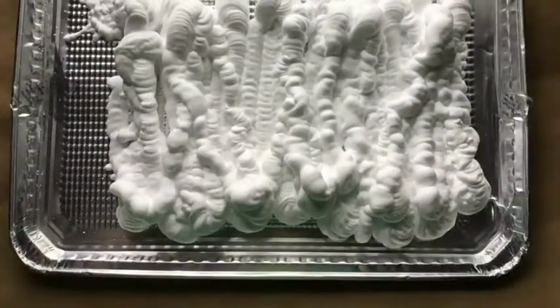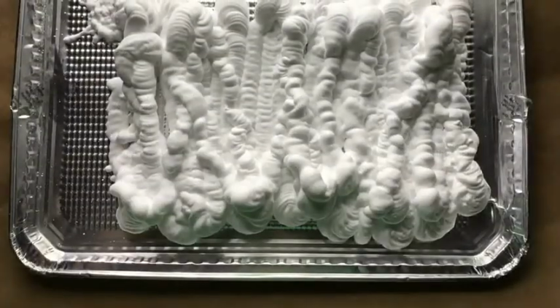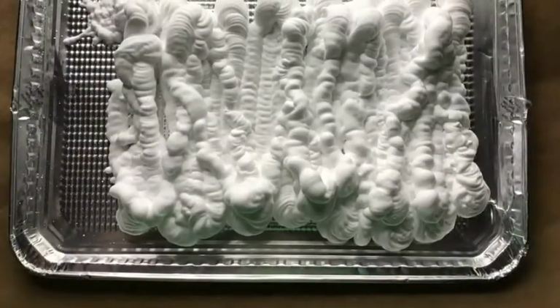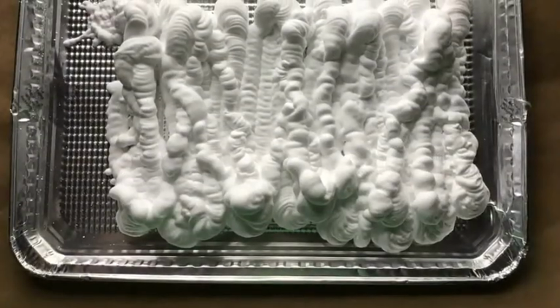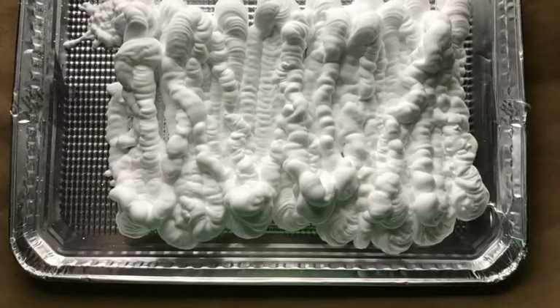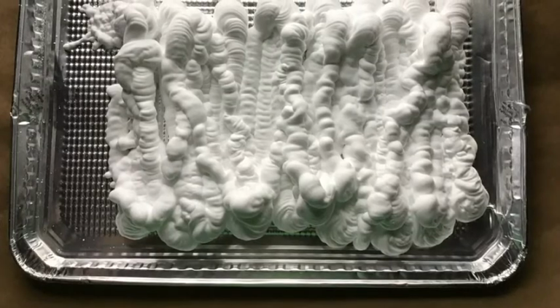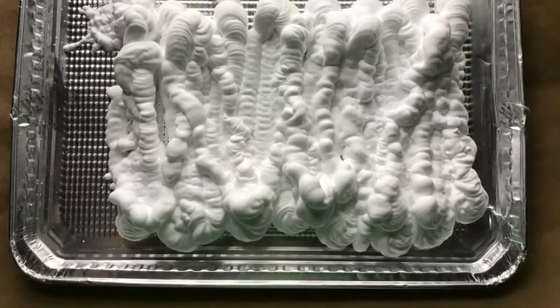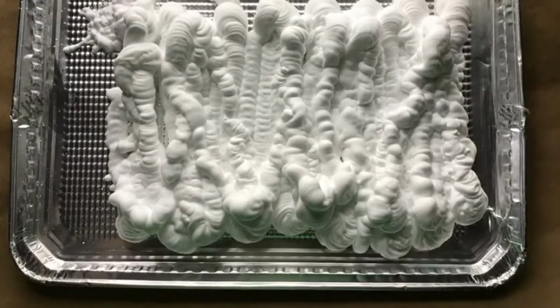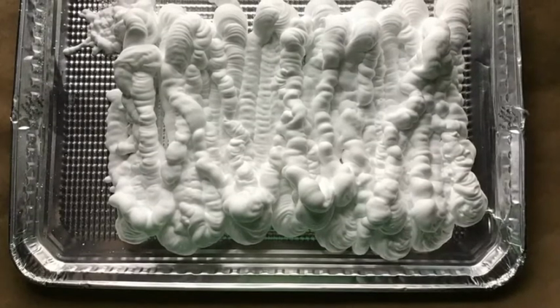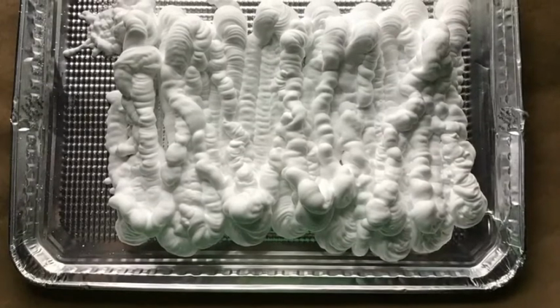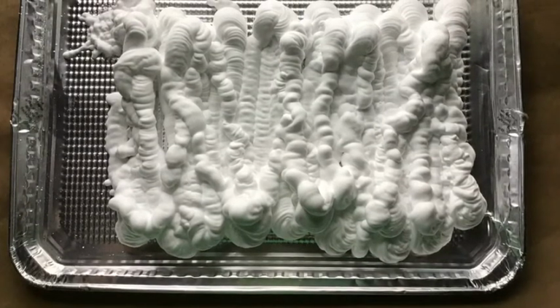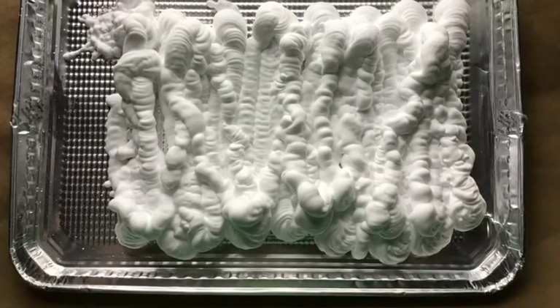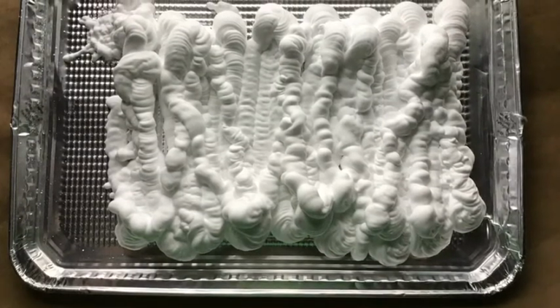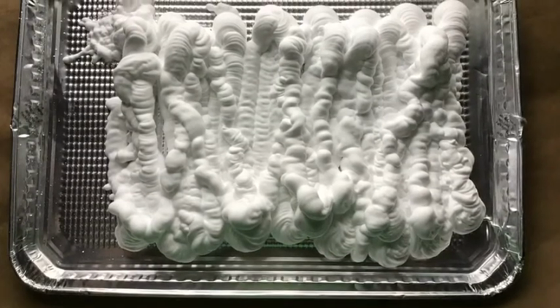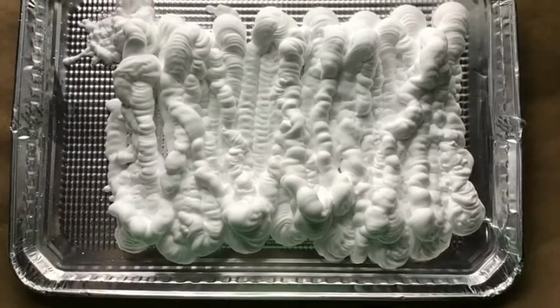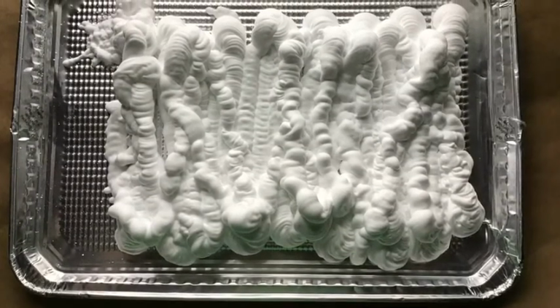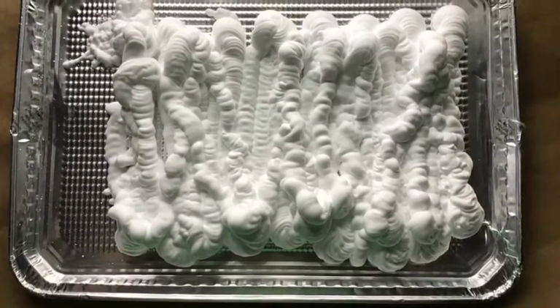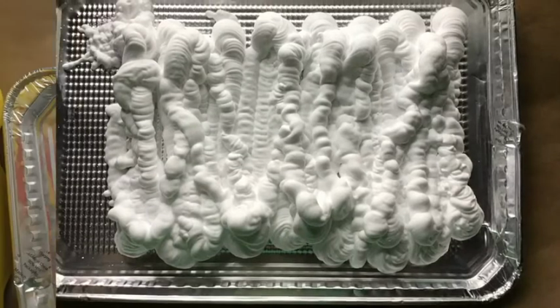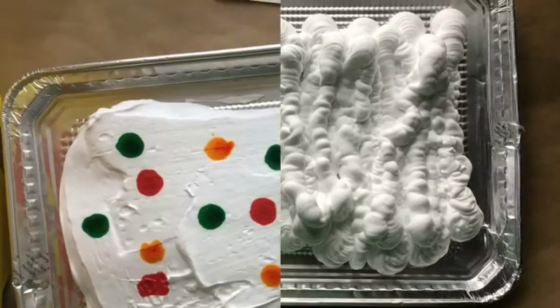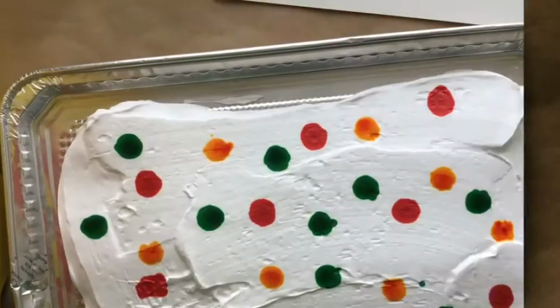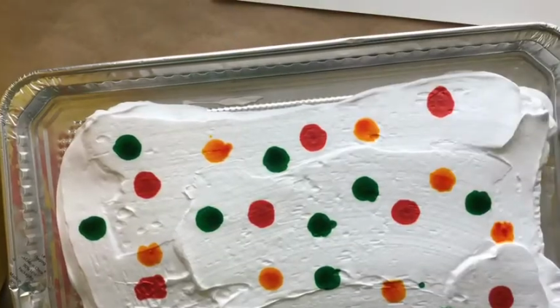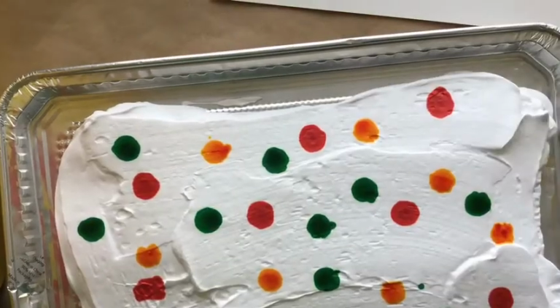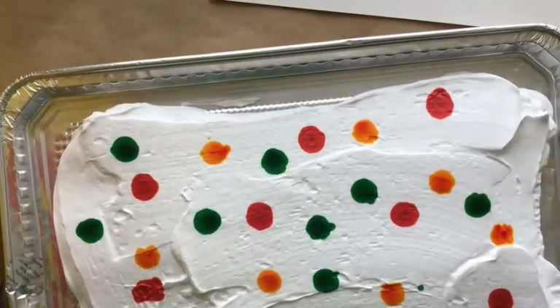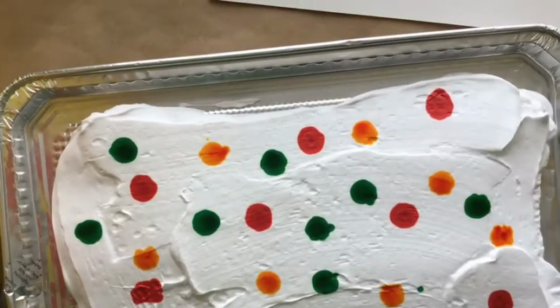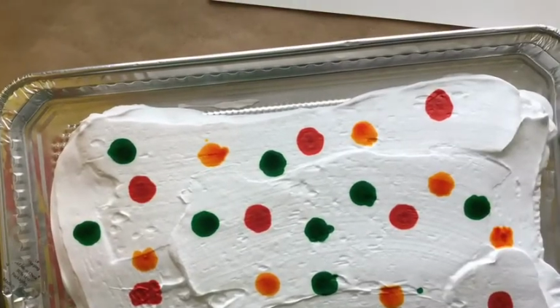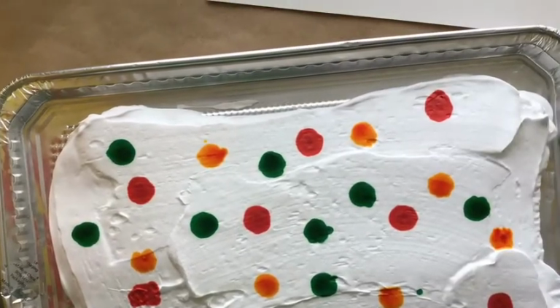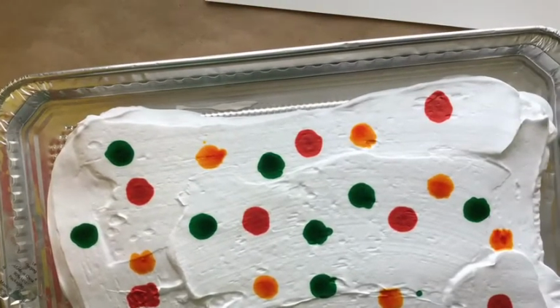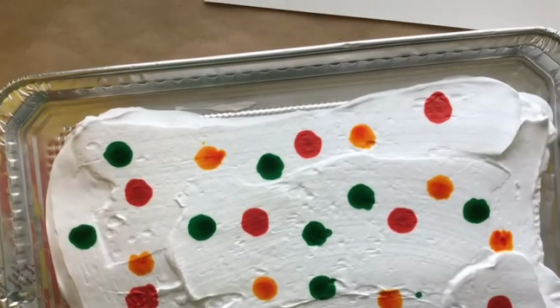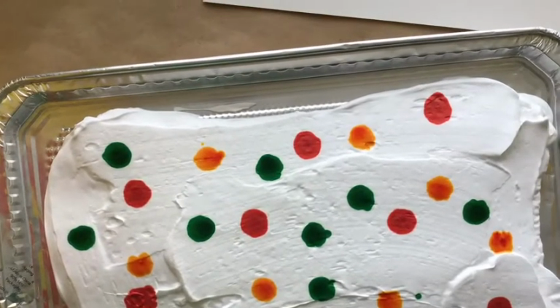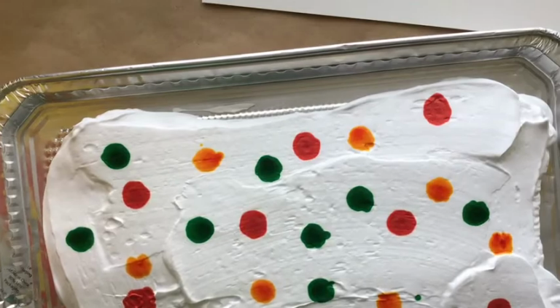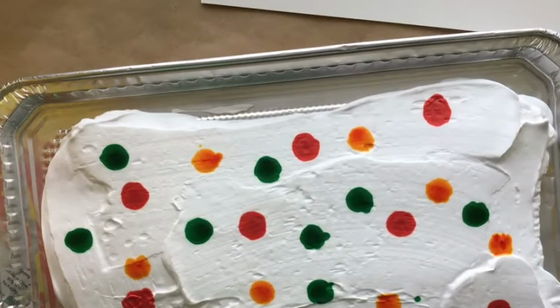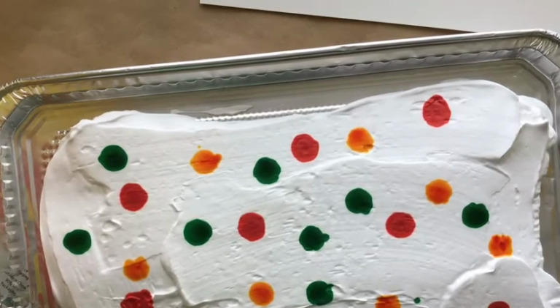This just shows you how much shaving cream I put in the tray — I just use an old foil tray that I had around the house. When you put your food coloring on, try to put your dots of color pretty far apart.